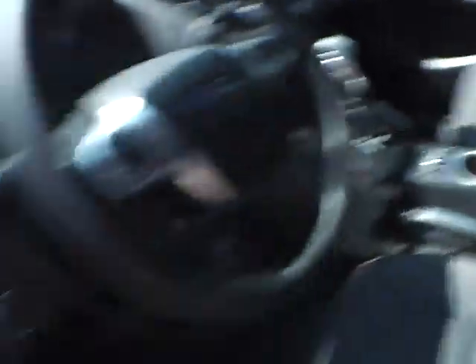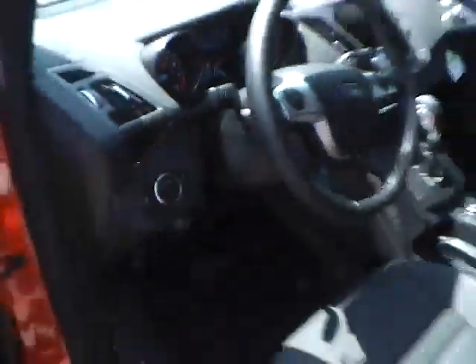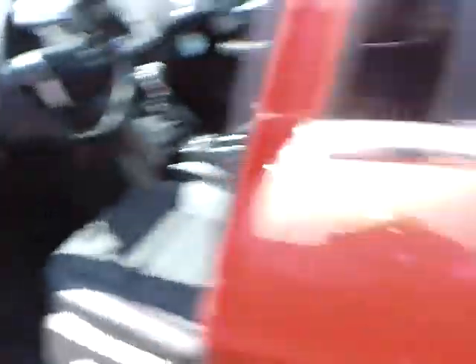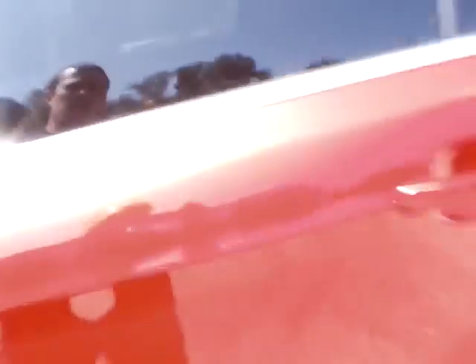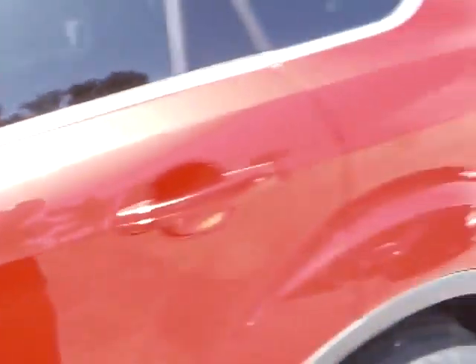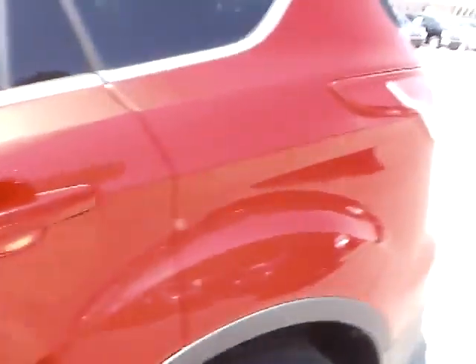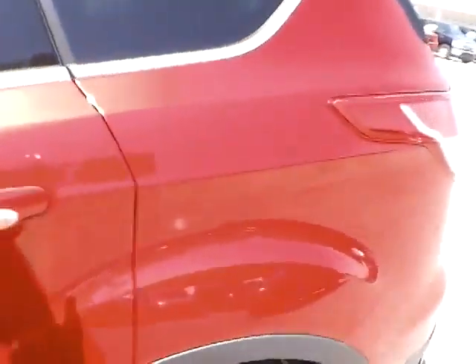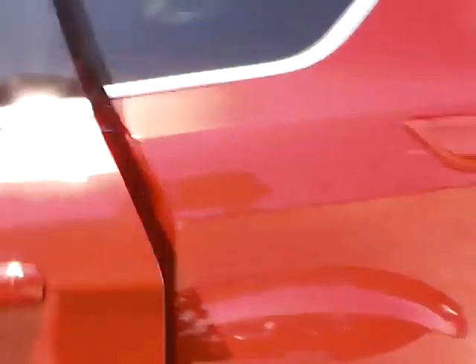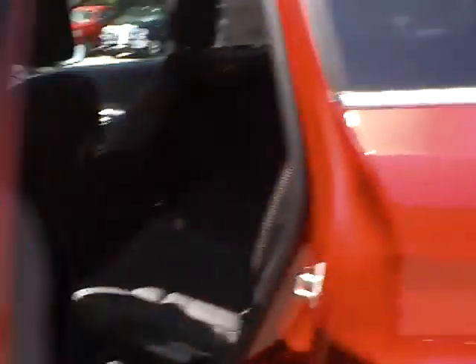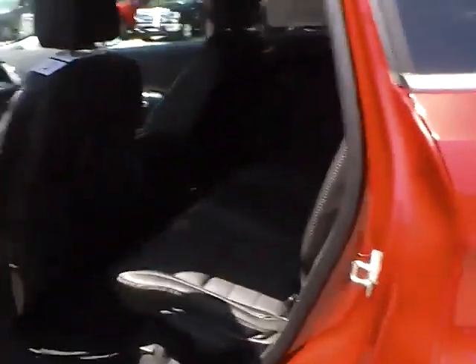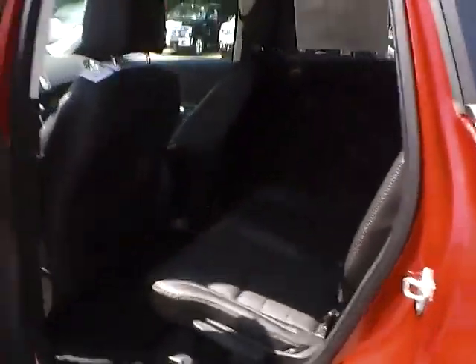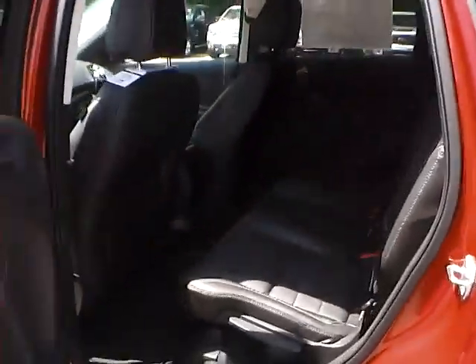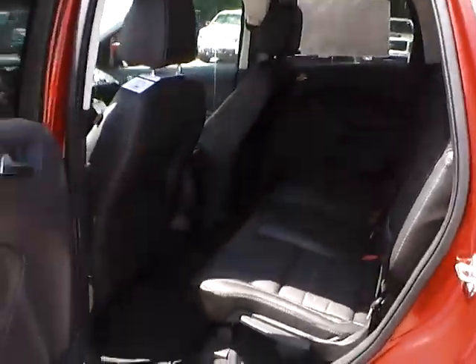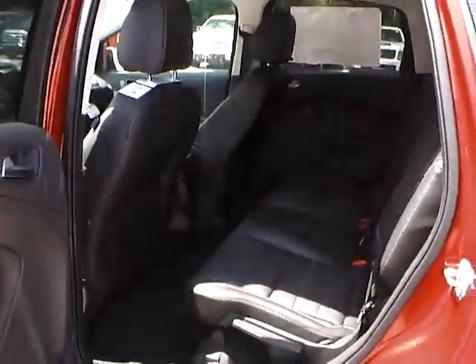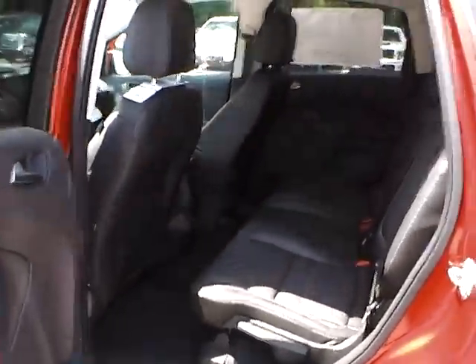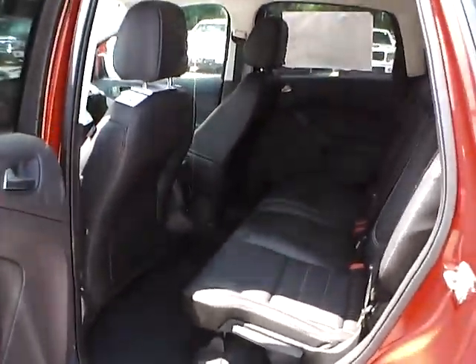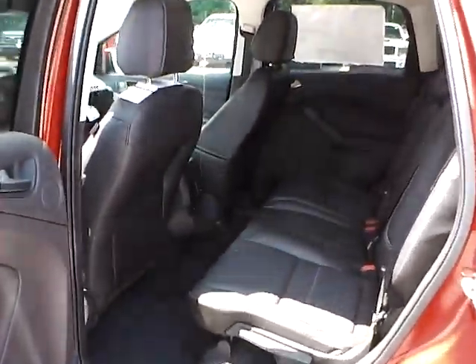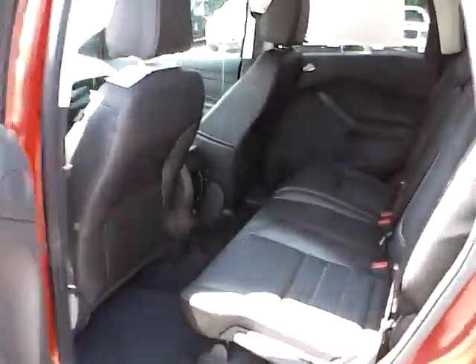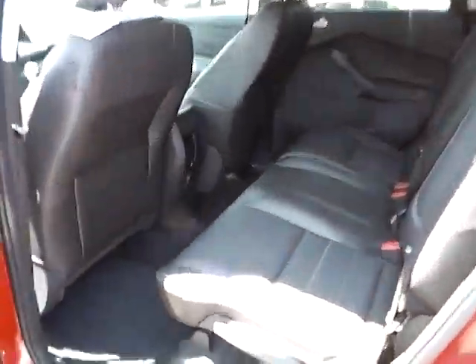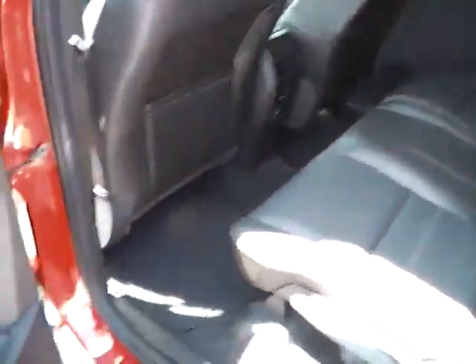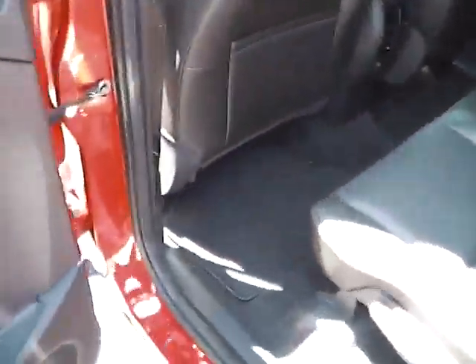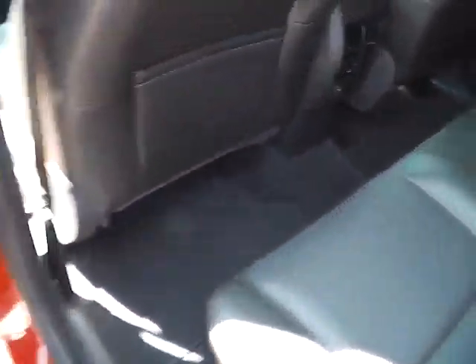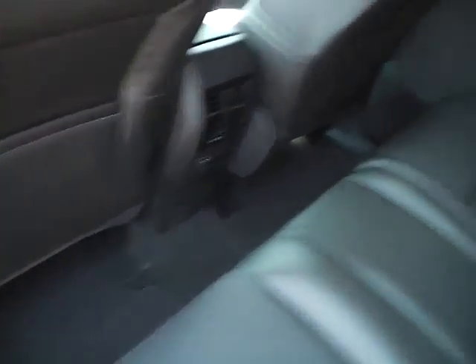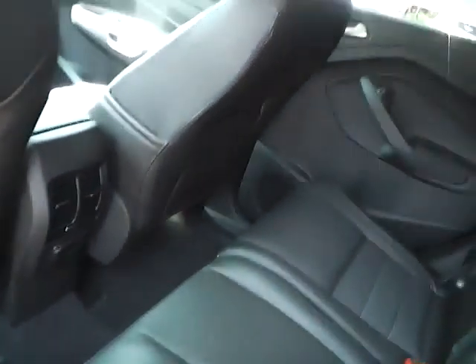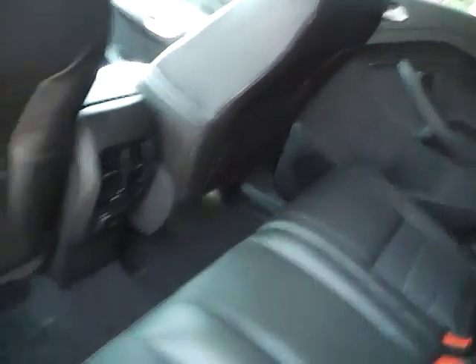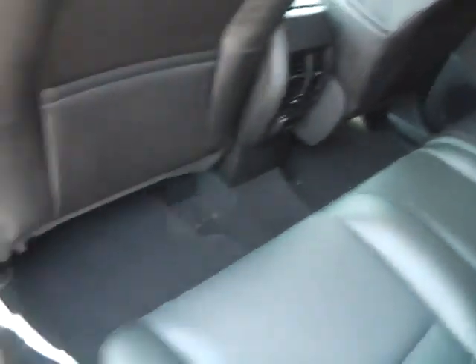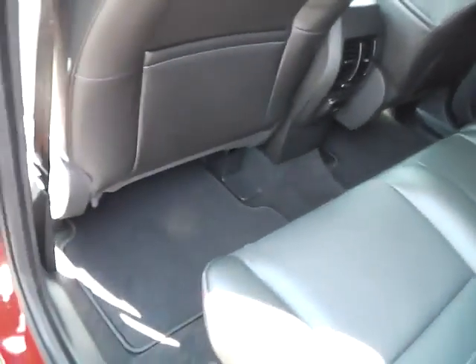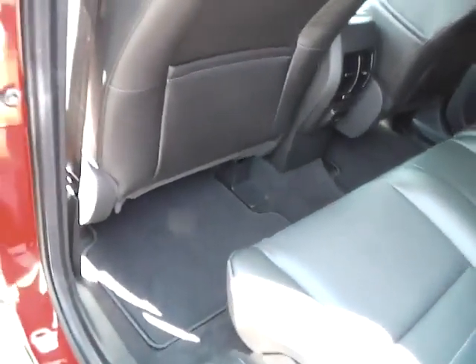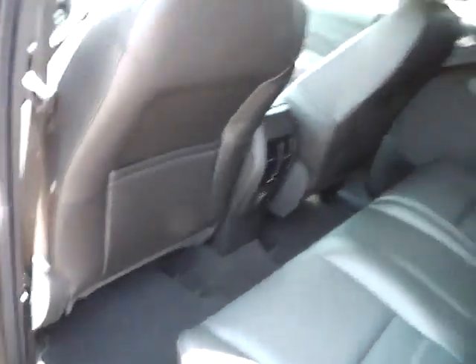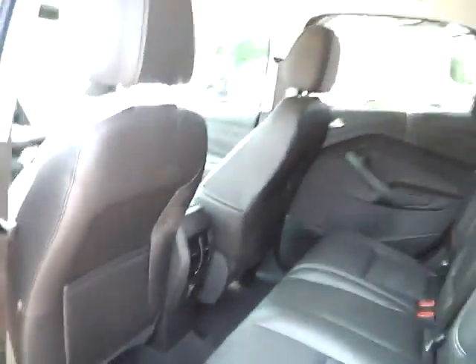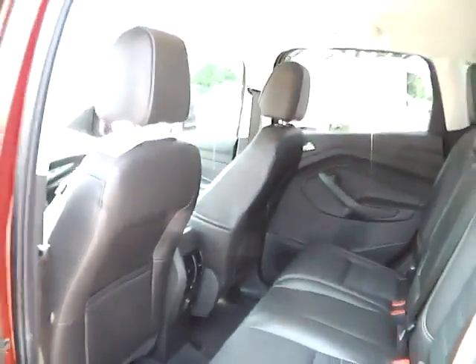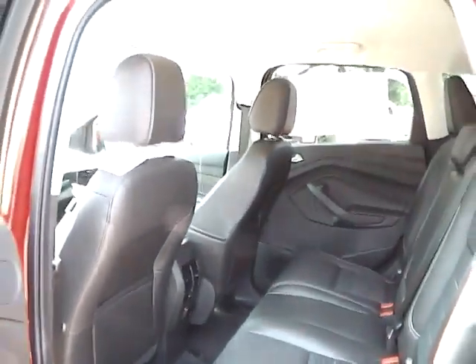As for the back seat, we have charcoal black leather interior as well. Plenty of leg room. Plenty of head room.